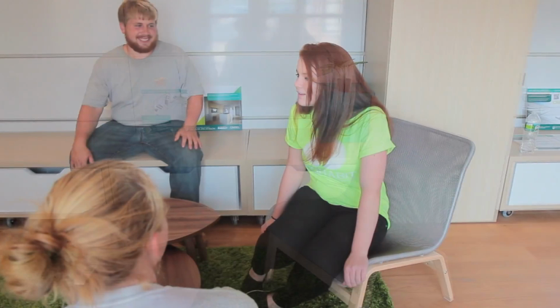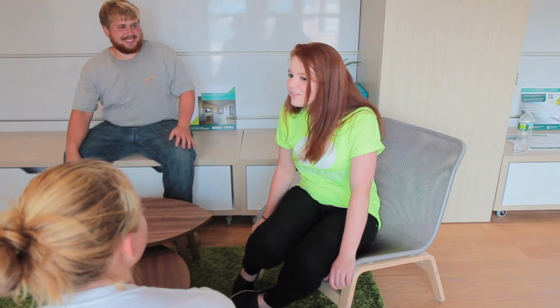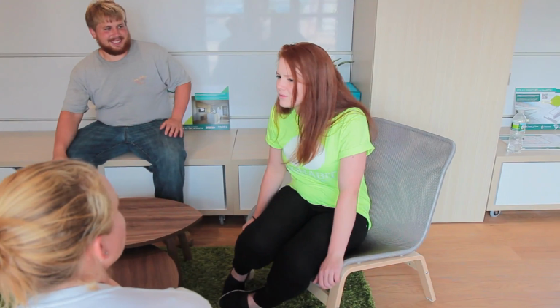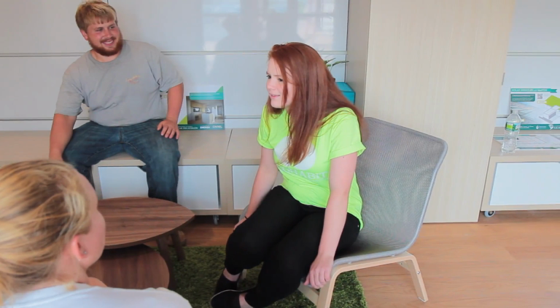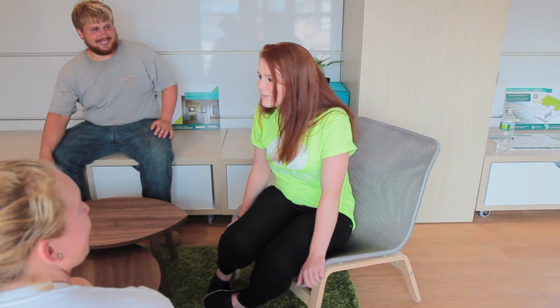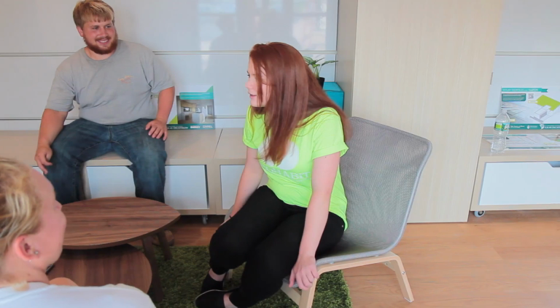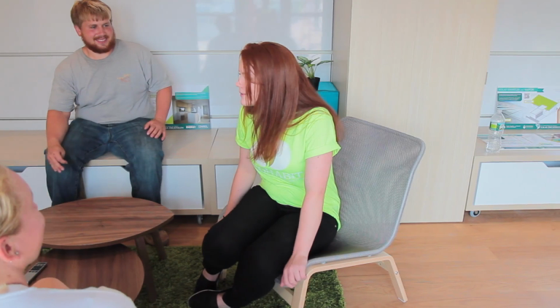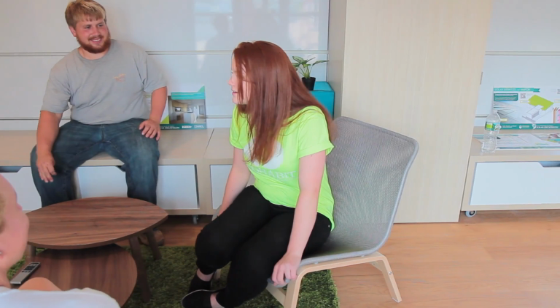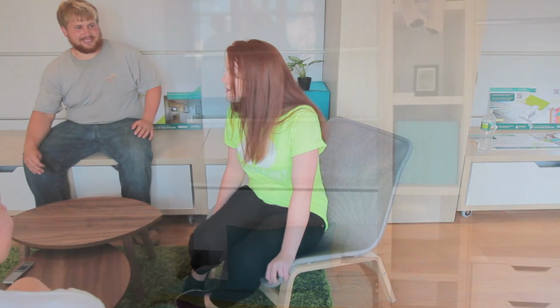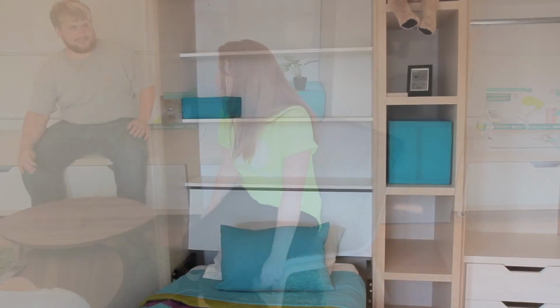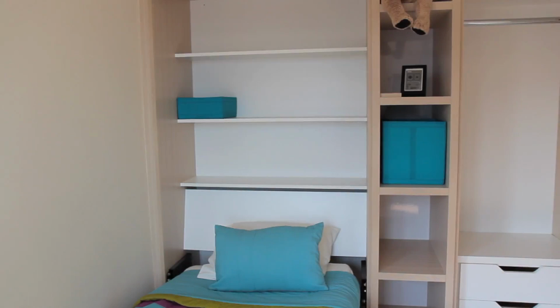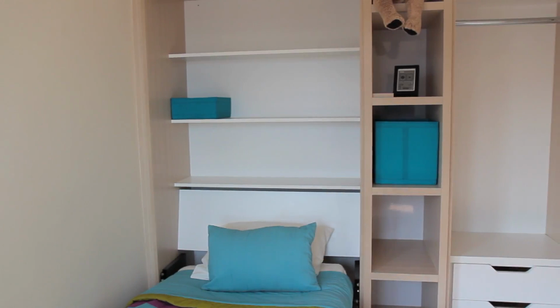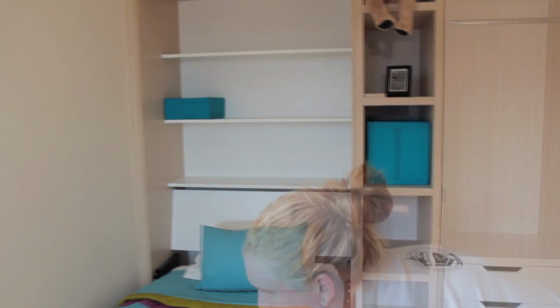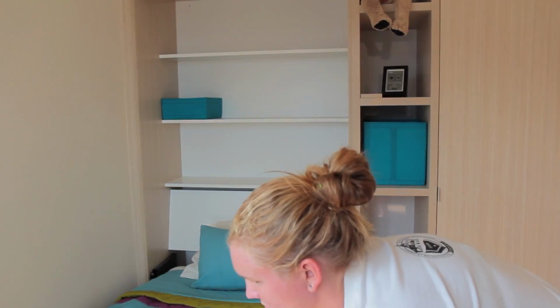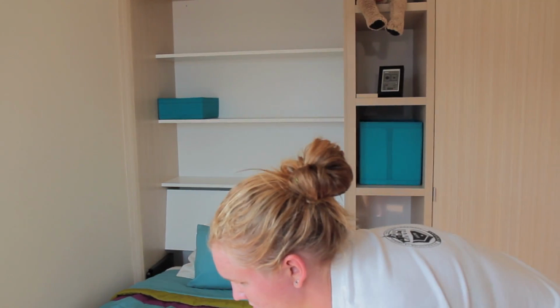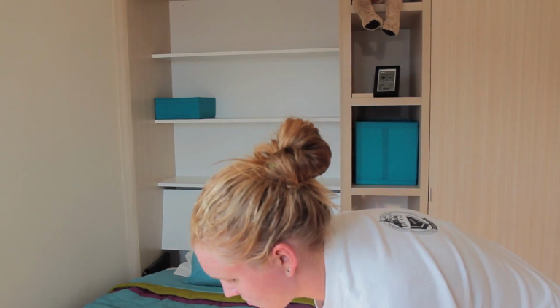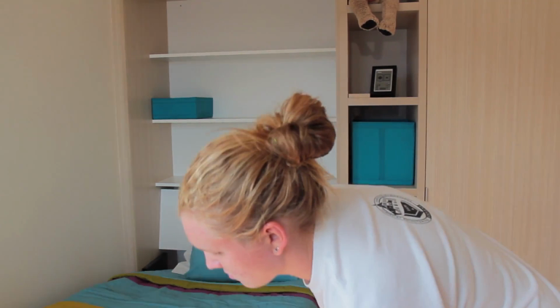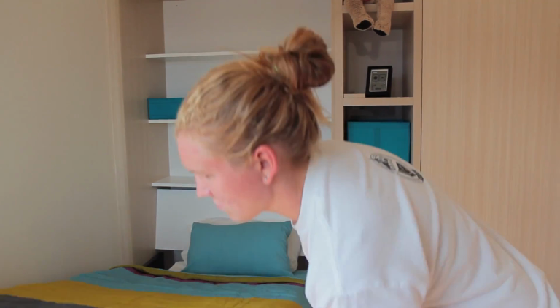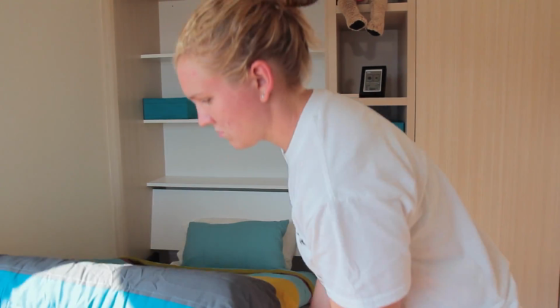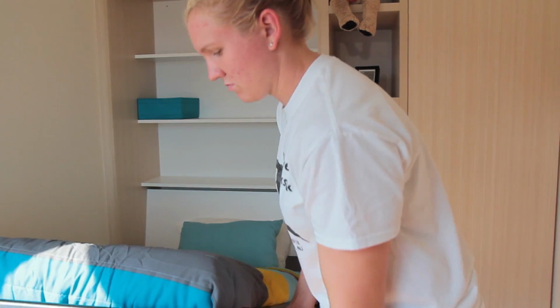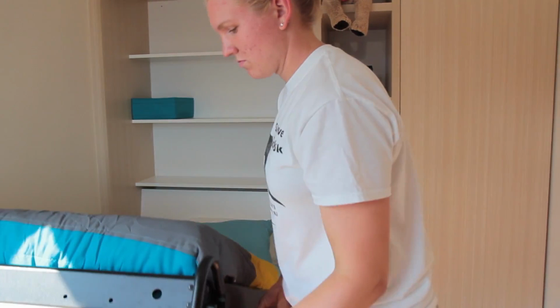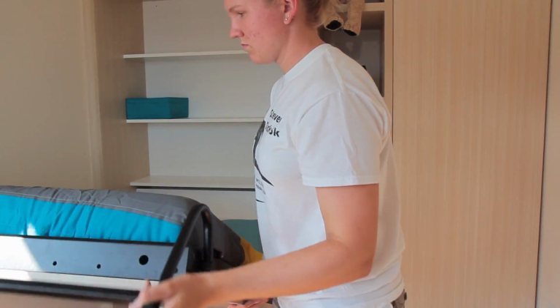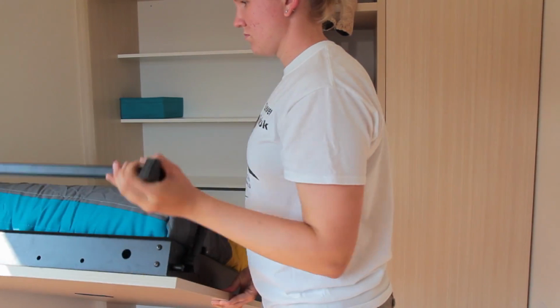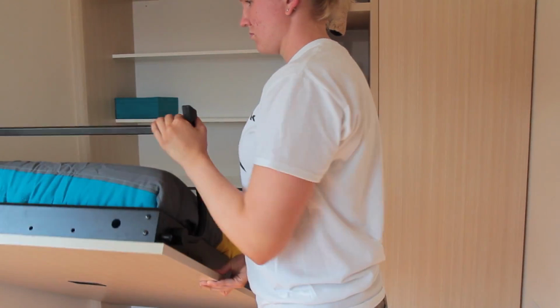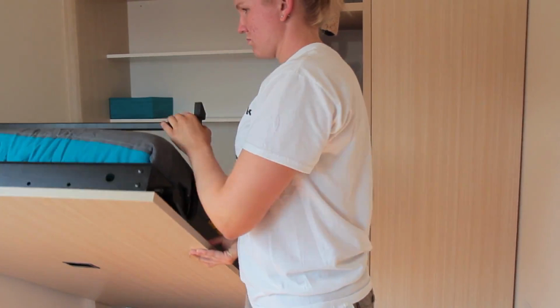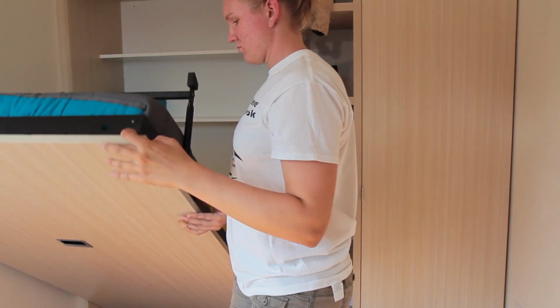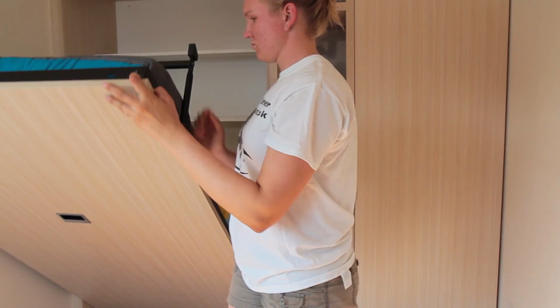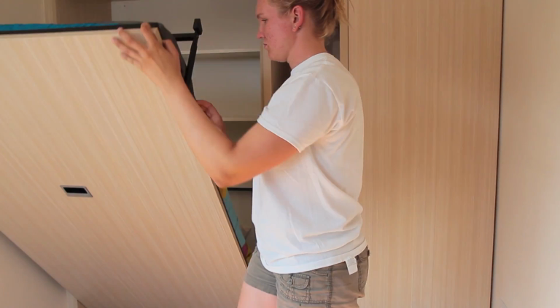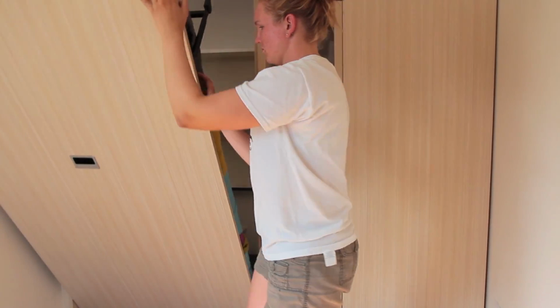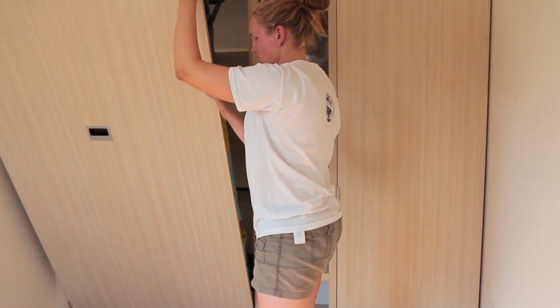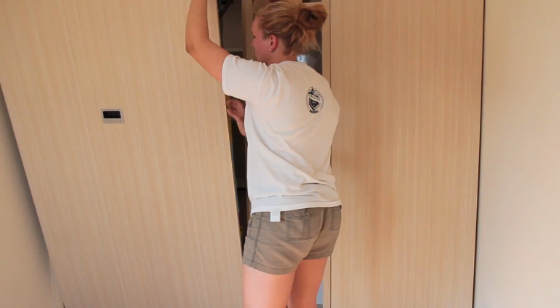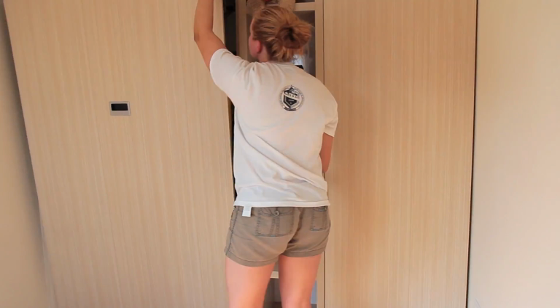Our home is flexible, adaptable, and sustainable. Its furniture system can be reconfigured, allowing homeowners to adapt the home to meet their changing needs over time.